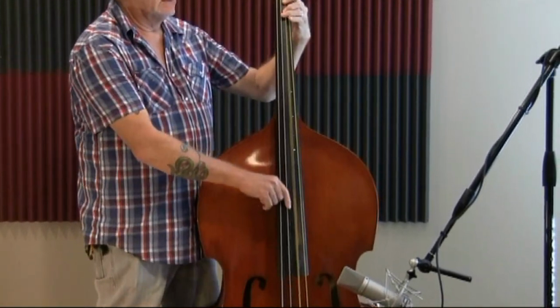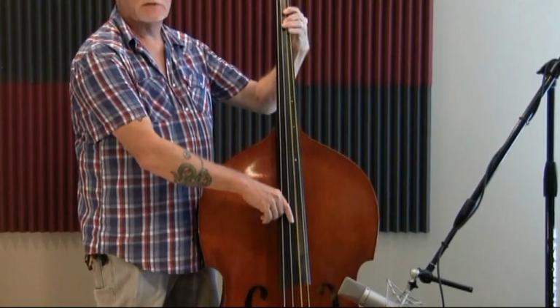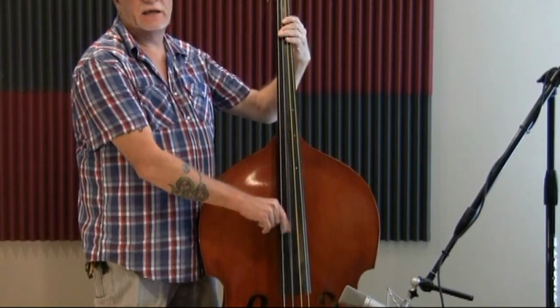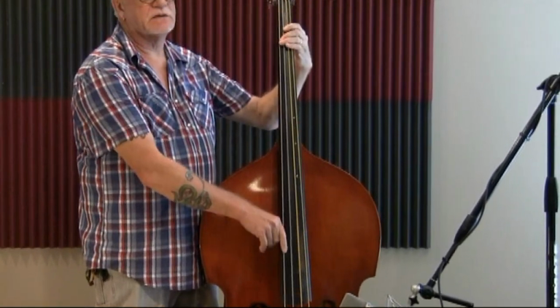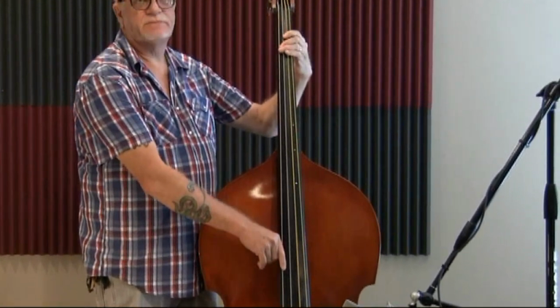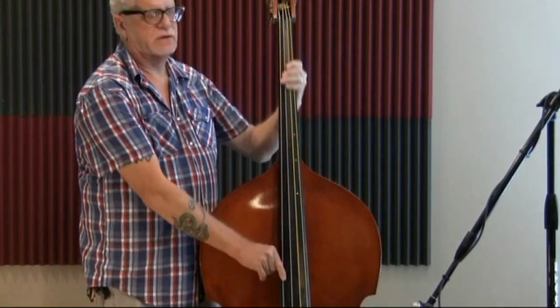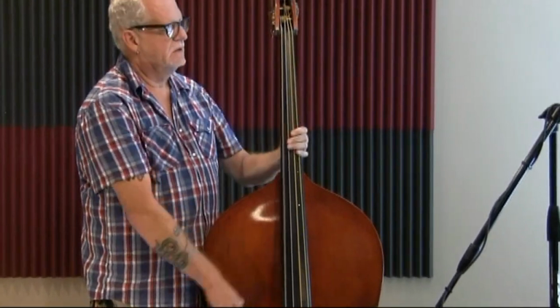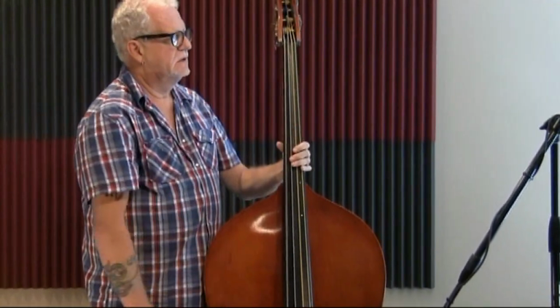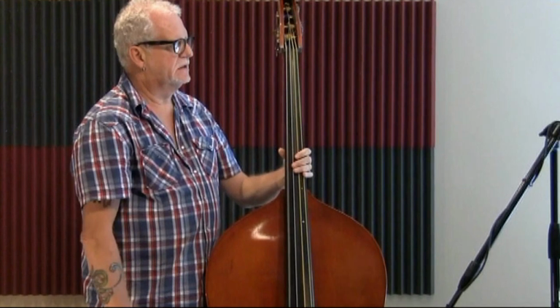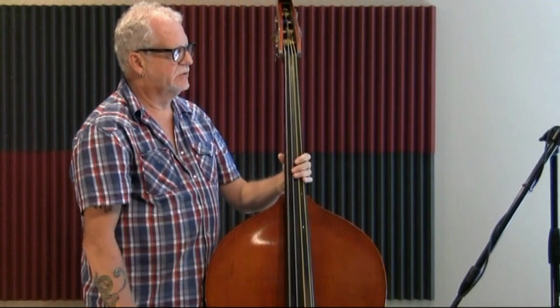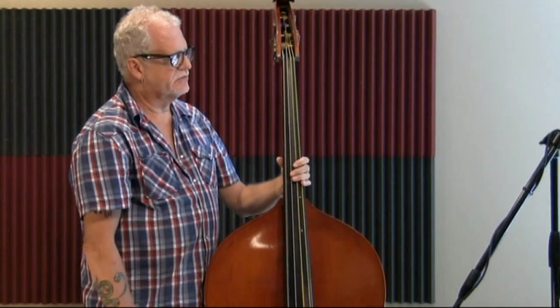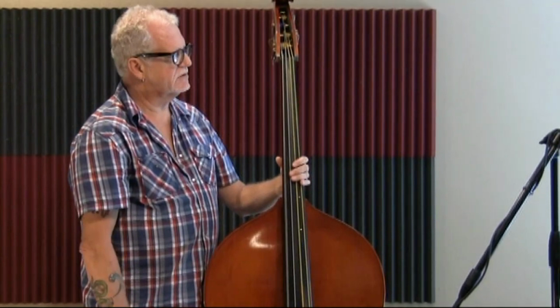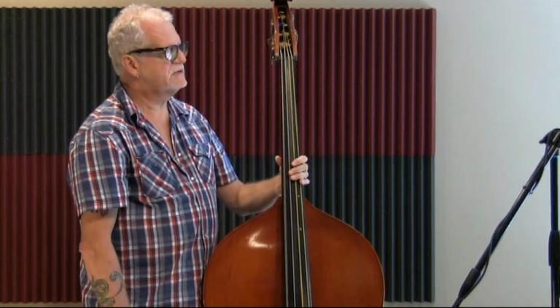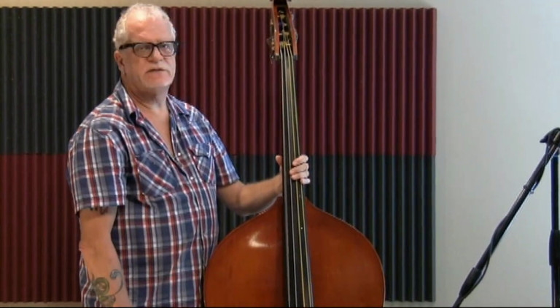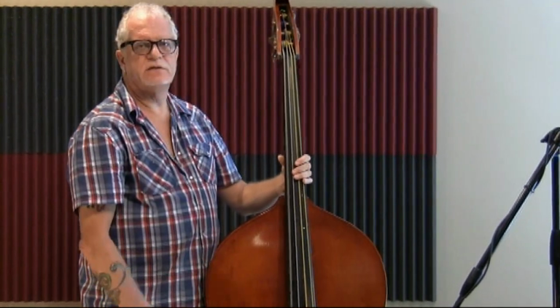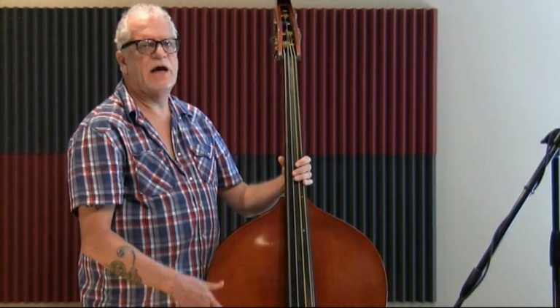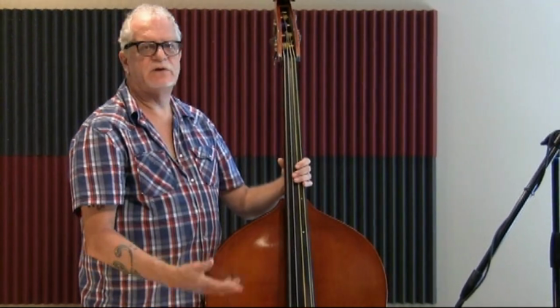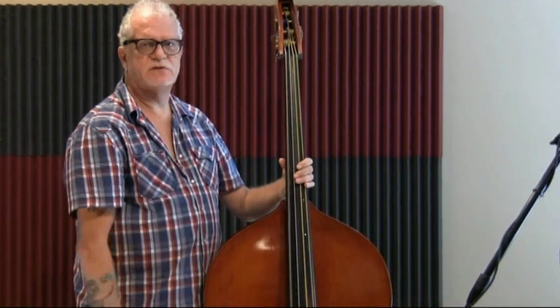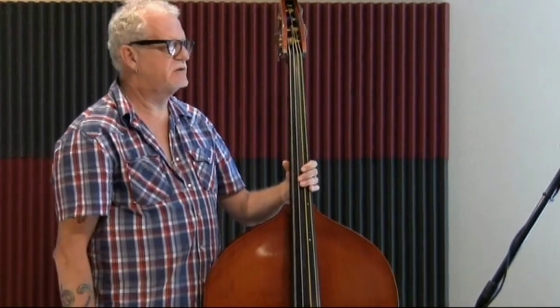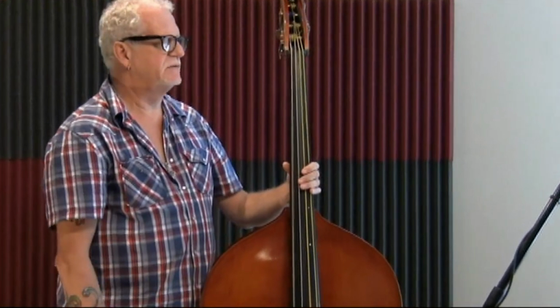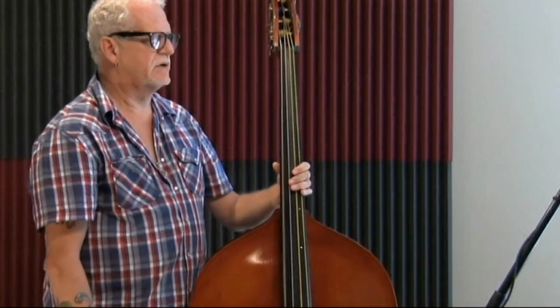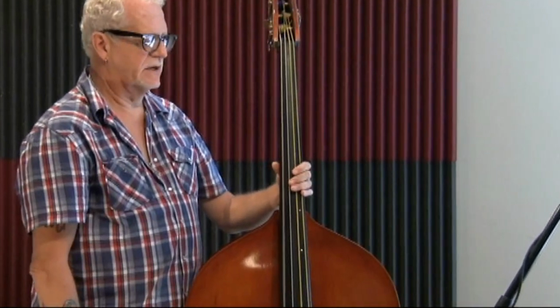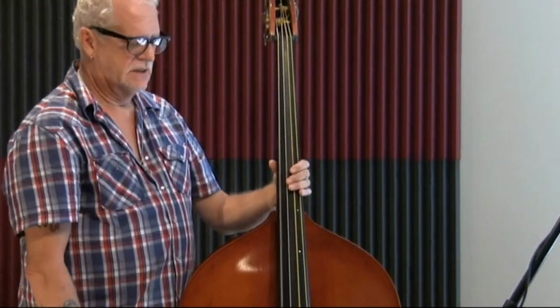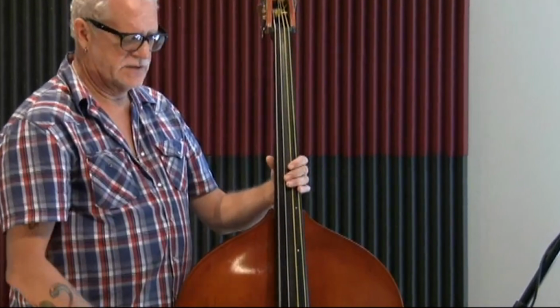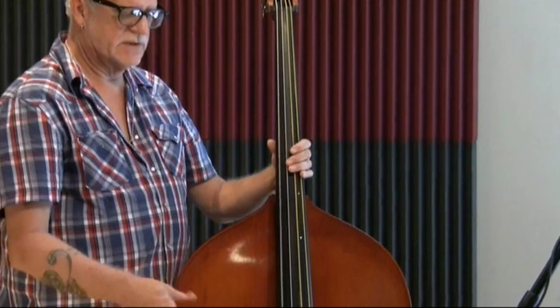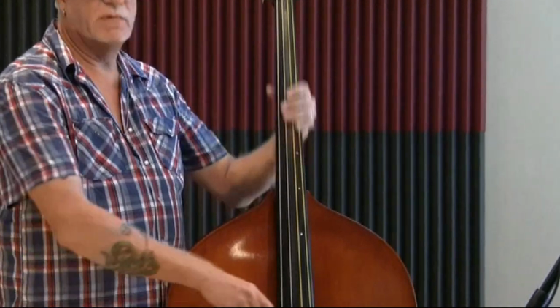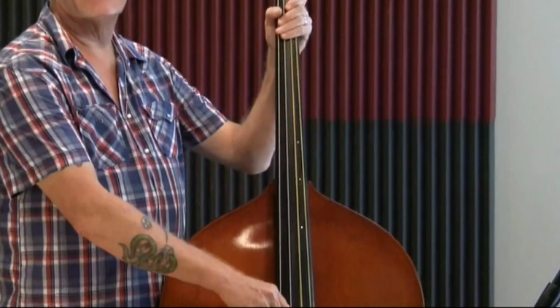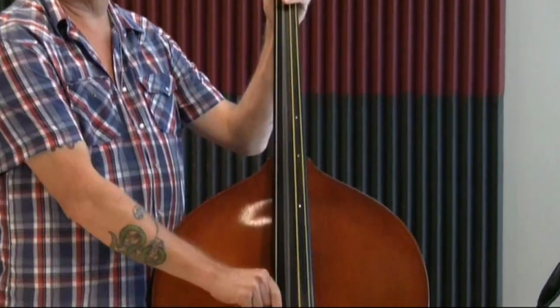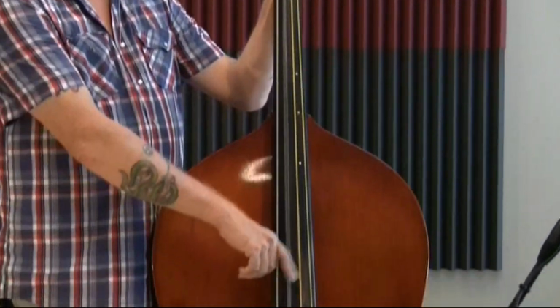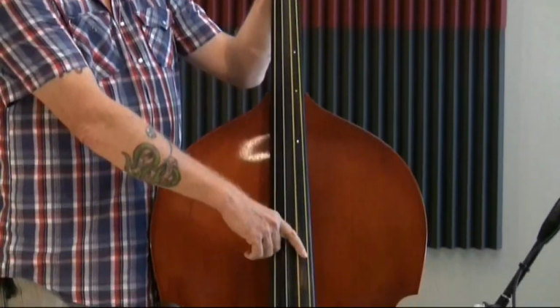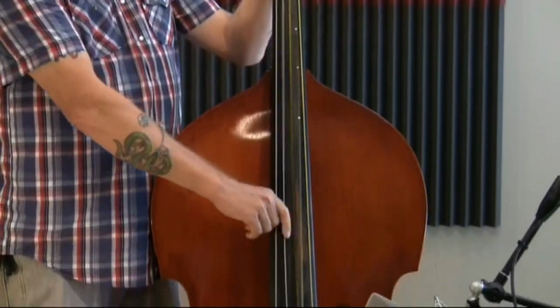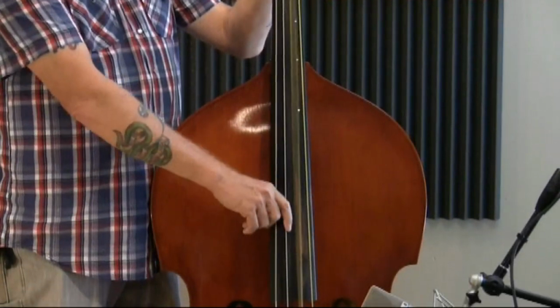It feels a lot like a normal three-quarter size bass and I really don't notice any difference when I'm playing it. But it does give me that massive sound for good roots, country stuff.